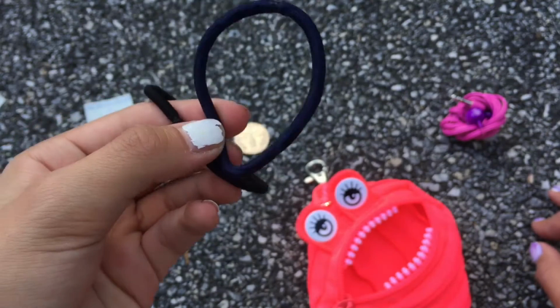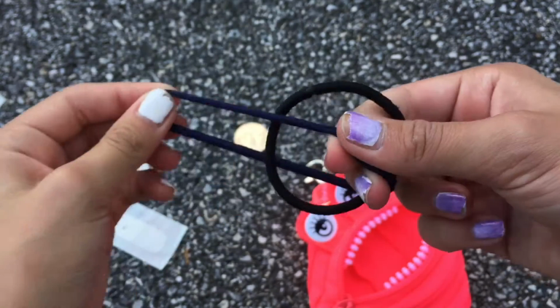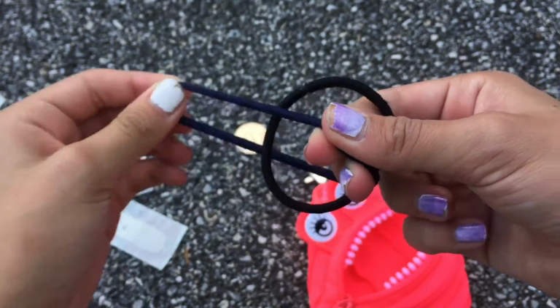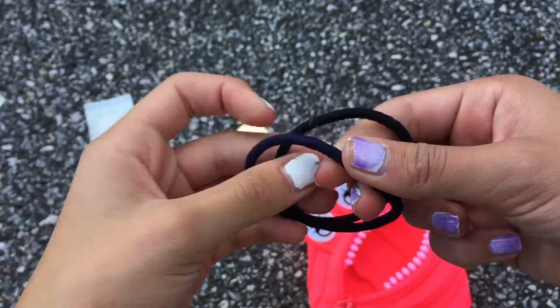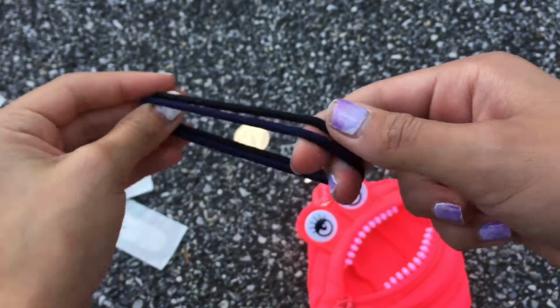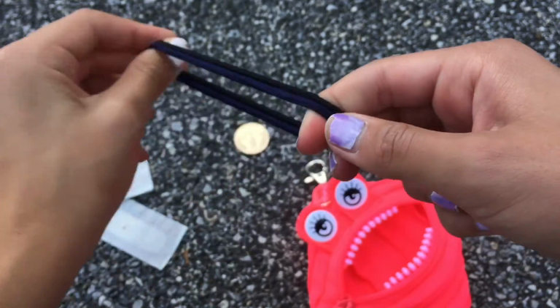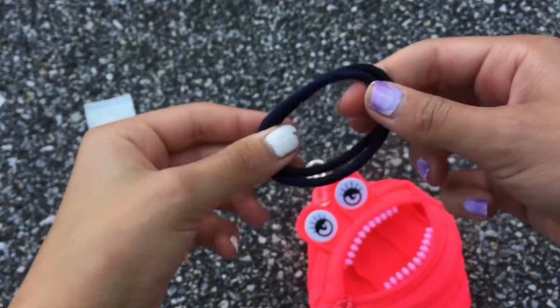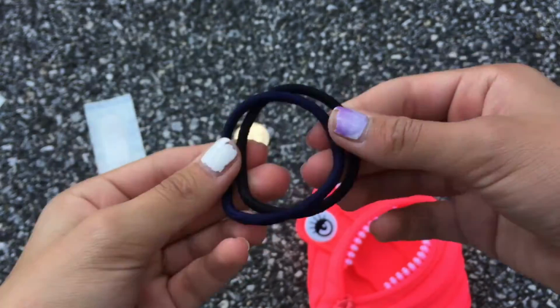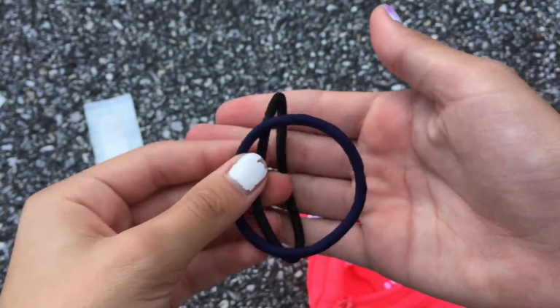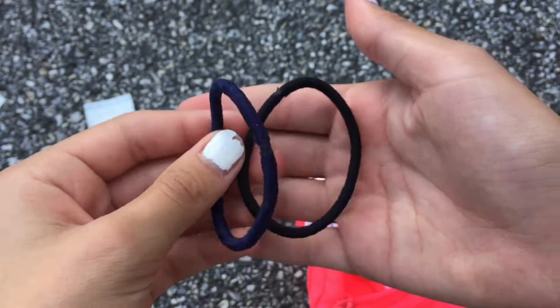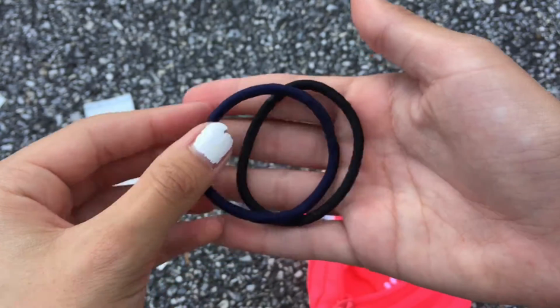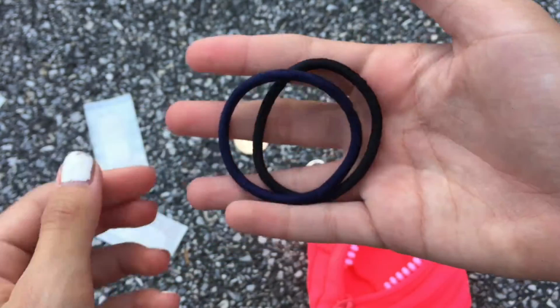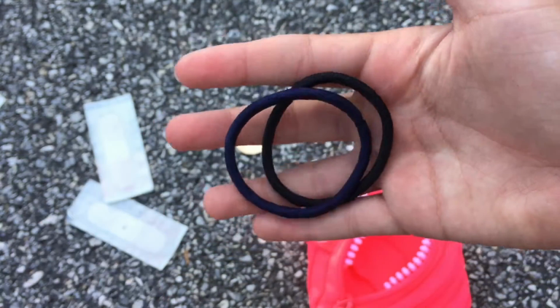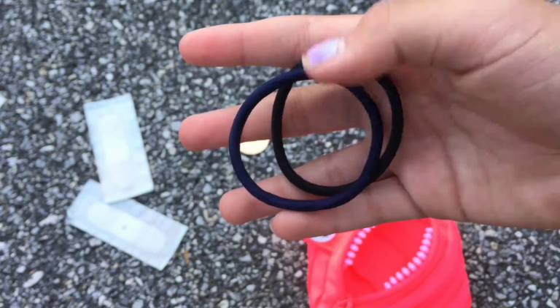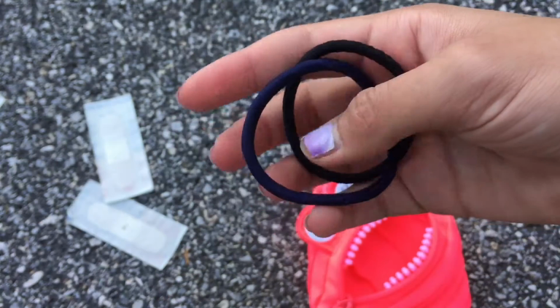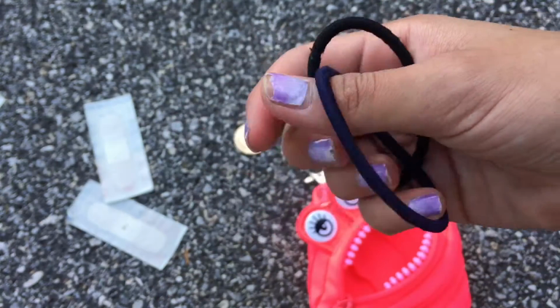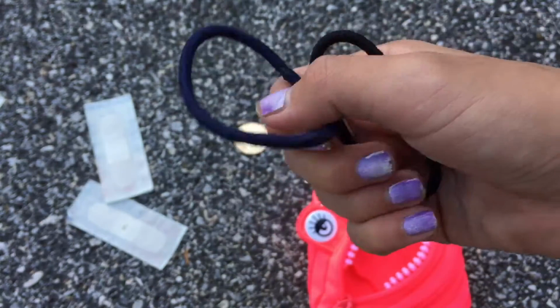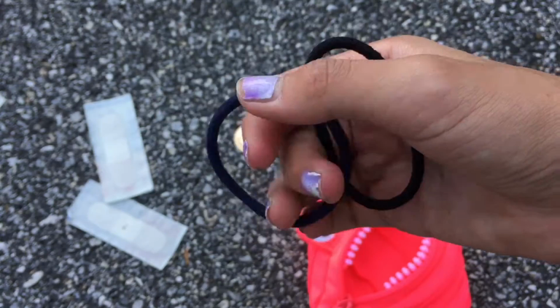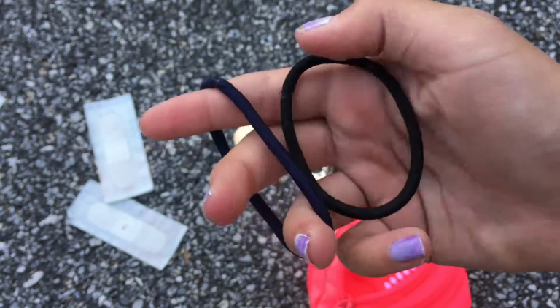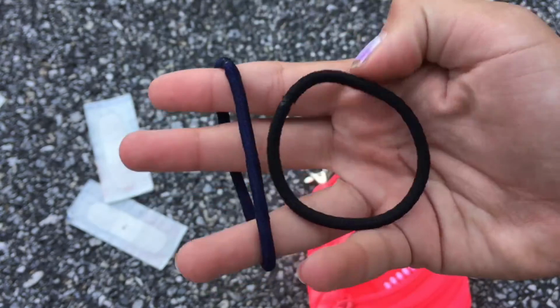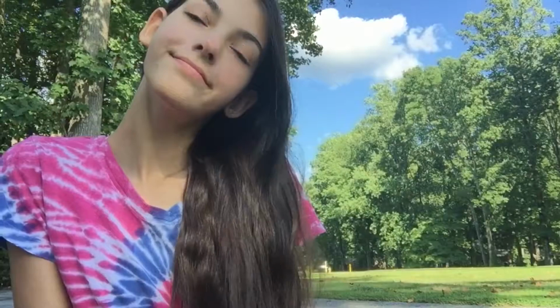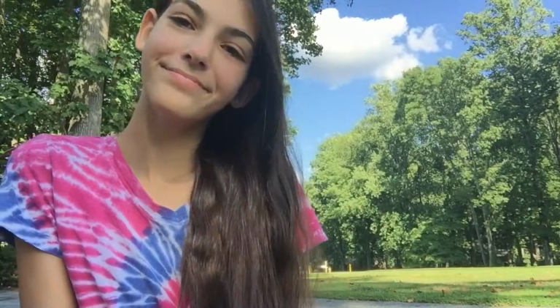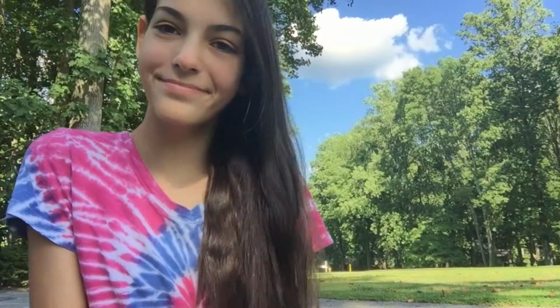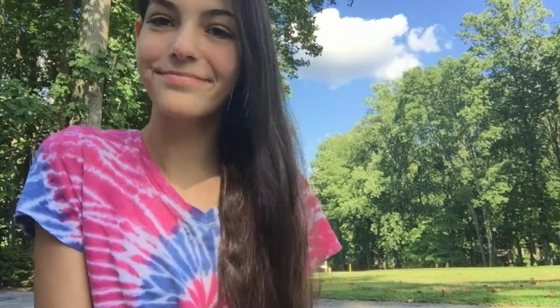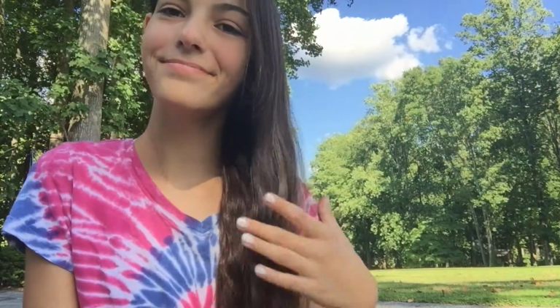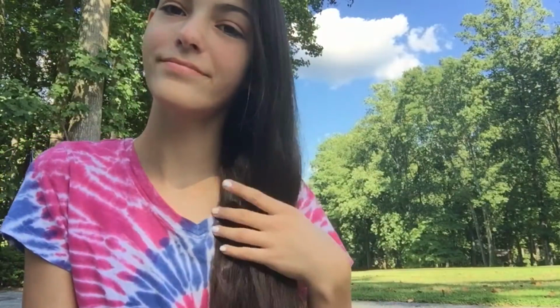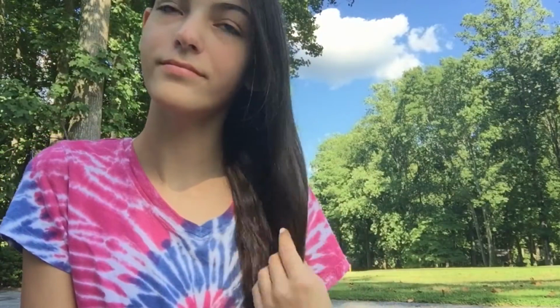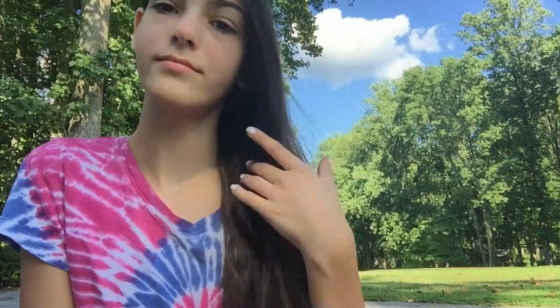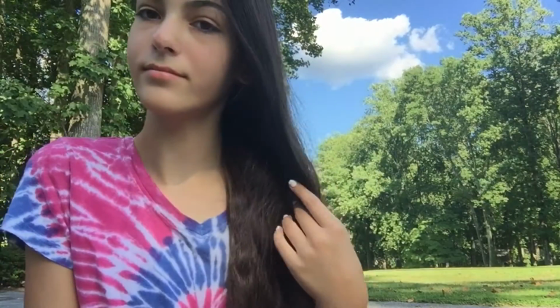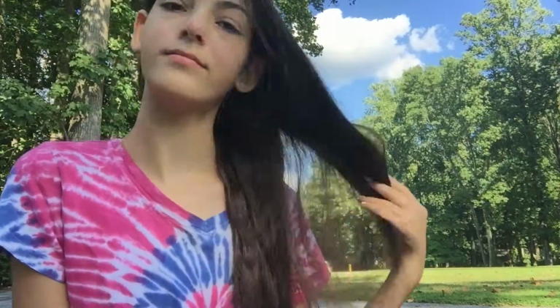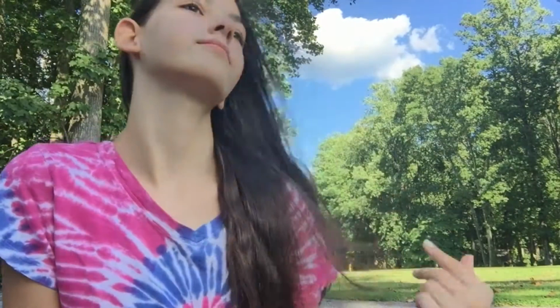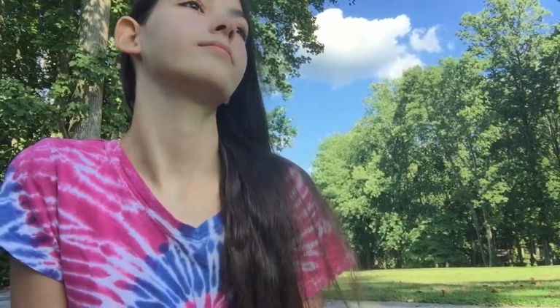There shouldn't even be a reason to explain why I have hairbands in this, because you know how many people always ask for hairbands and how many times you've just forgotten one.